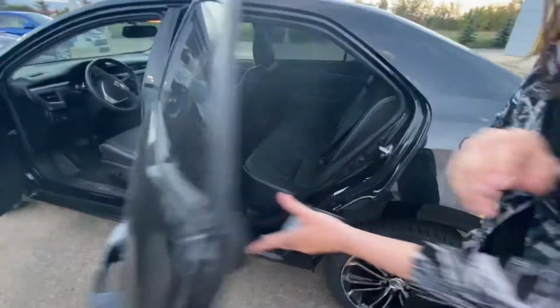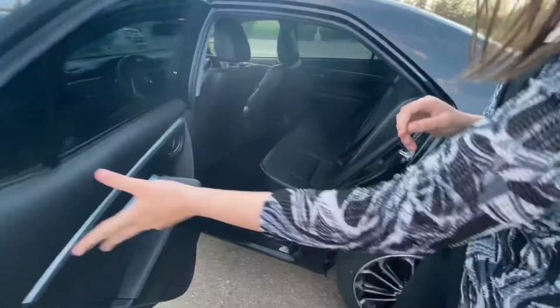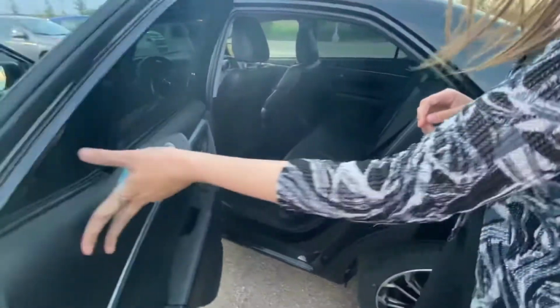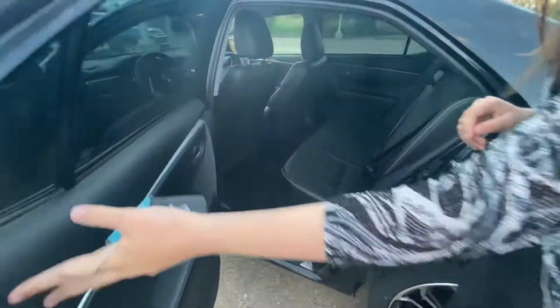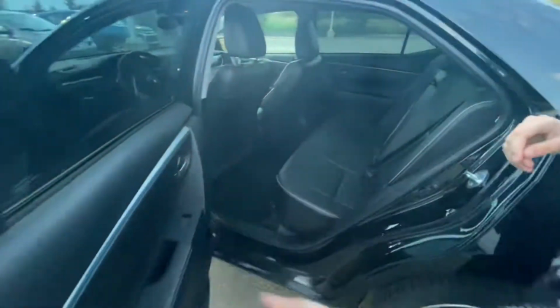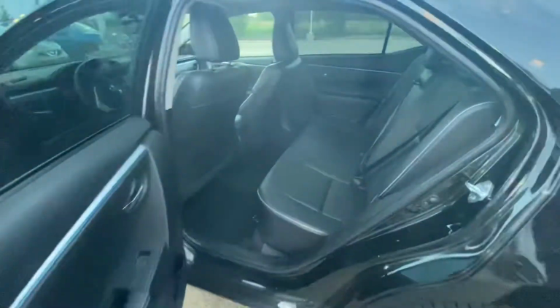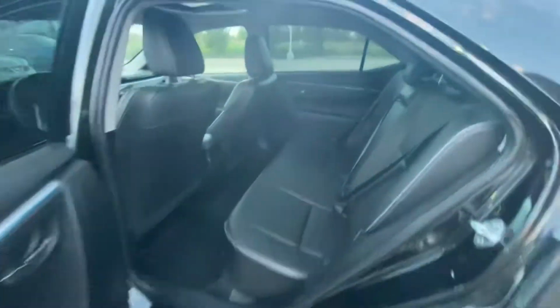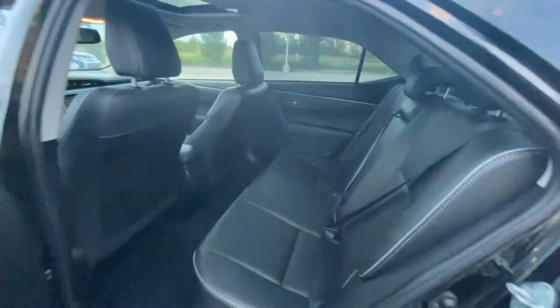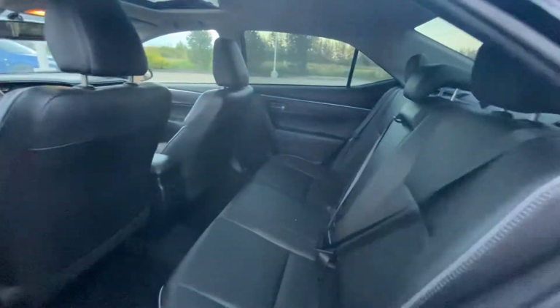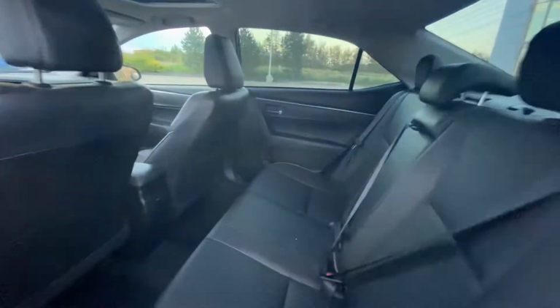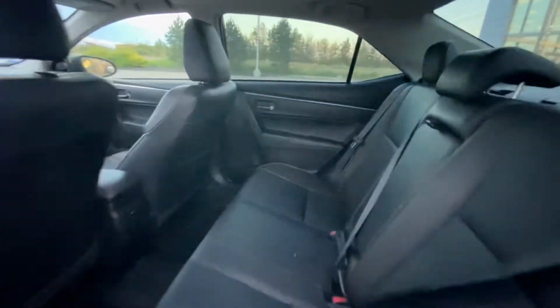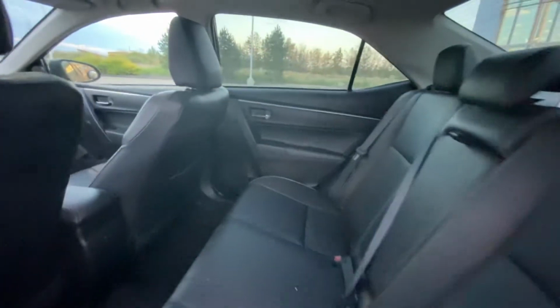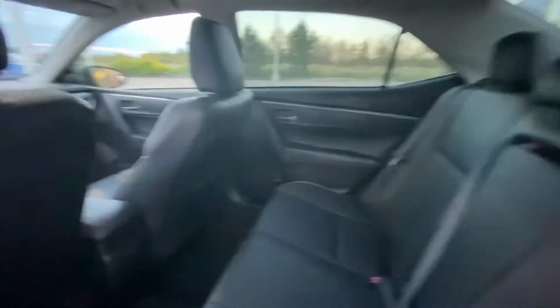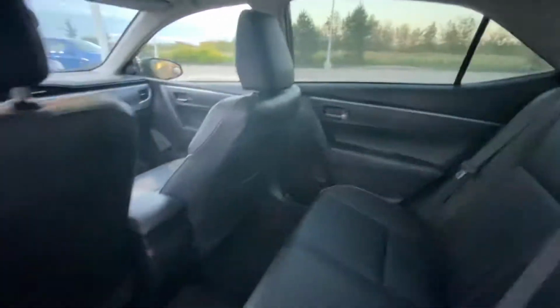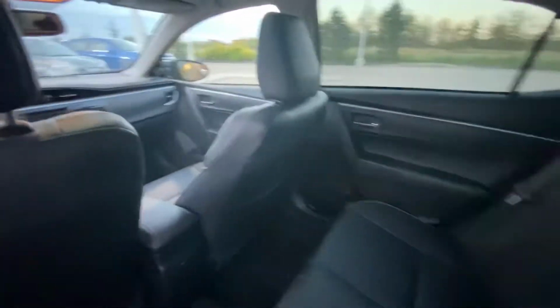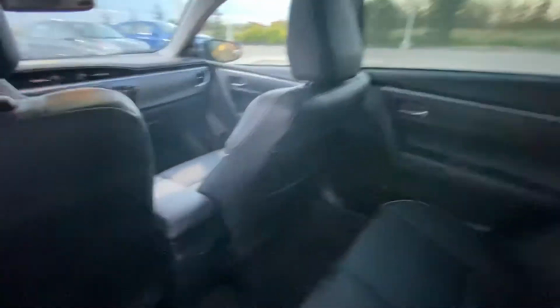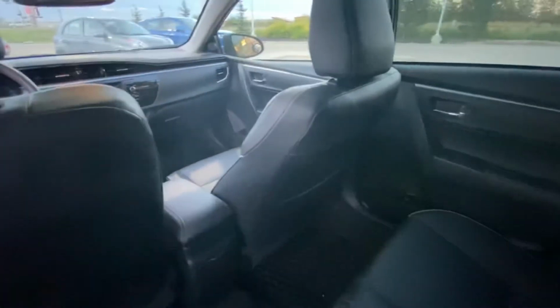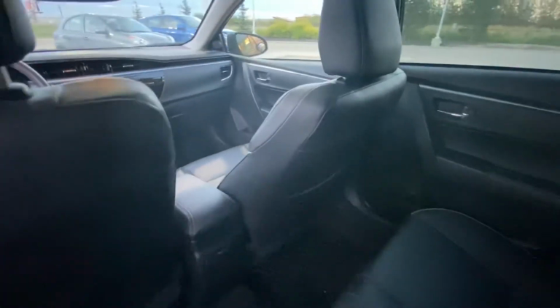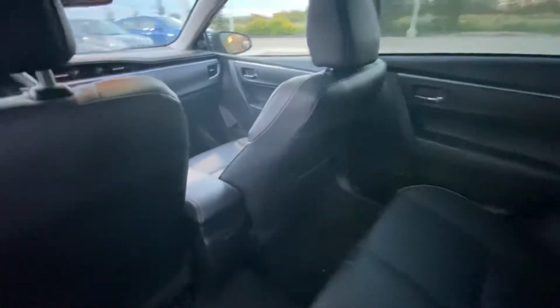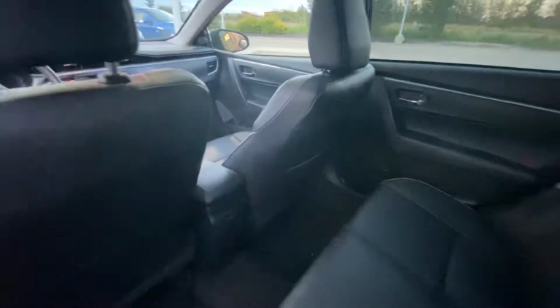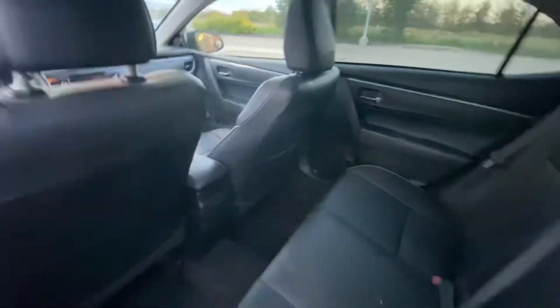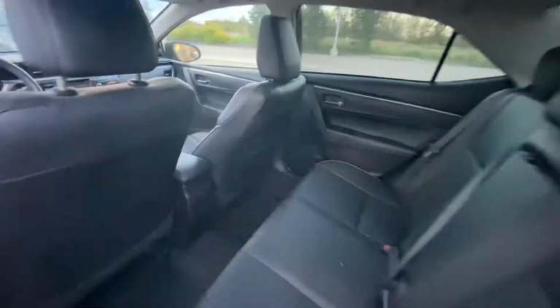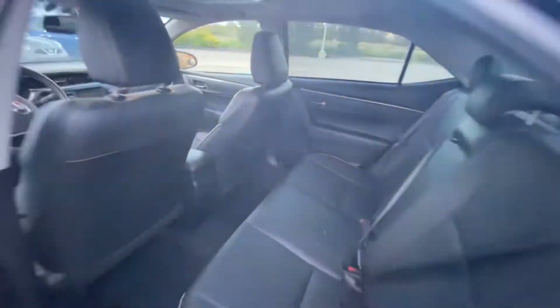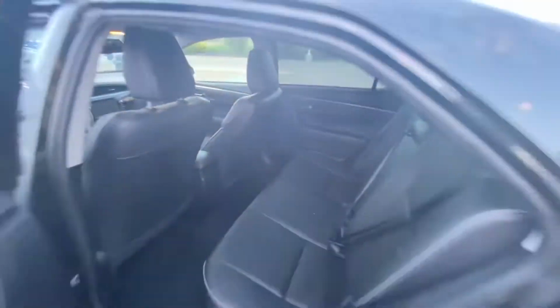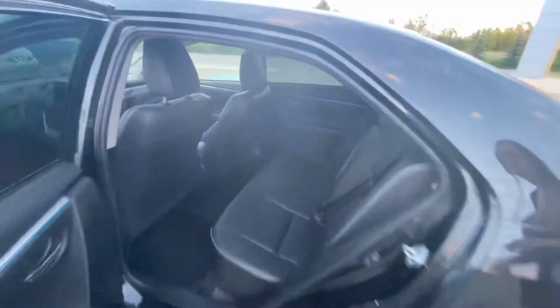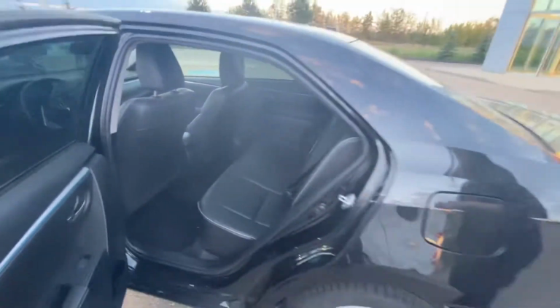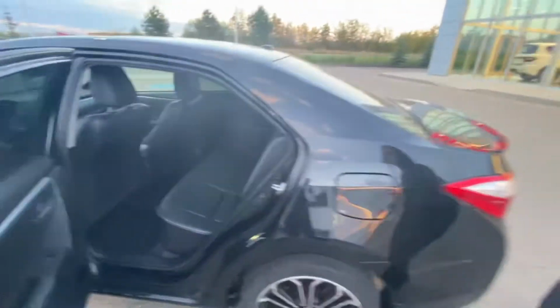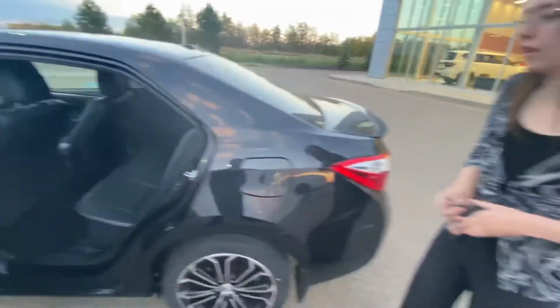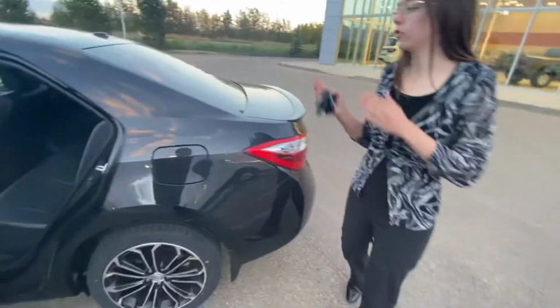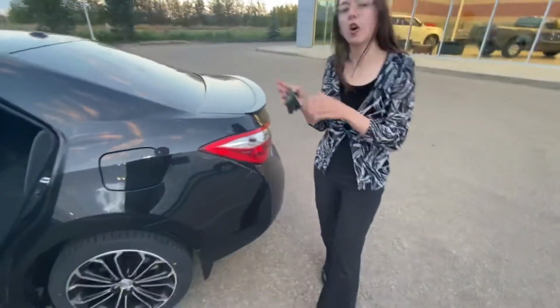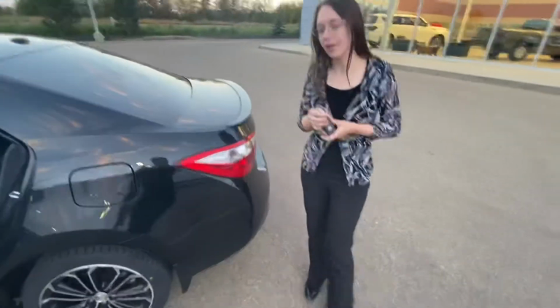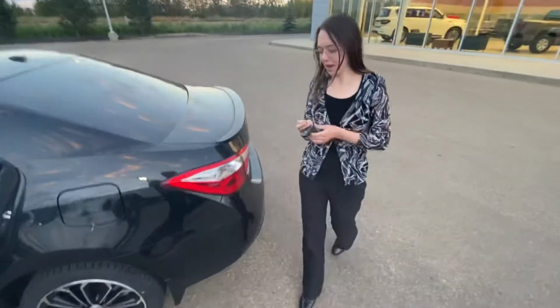Taking a peek in the back, there is lots of comfort here to be had for your rear passengers. Of course the leather interior continues with lots of space as well as your all-weather mats.